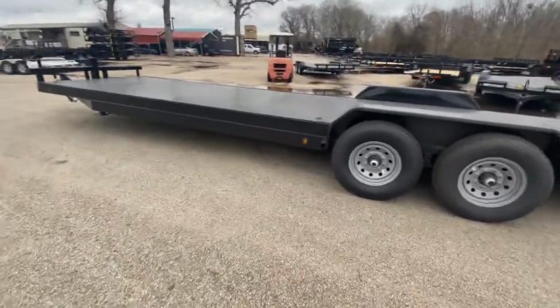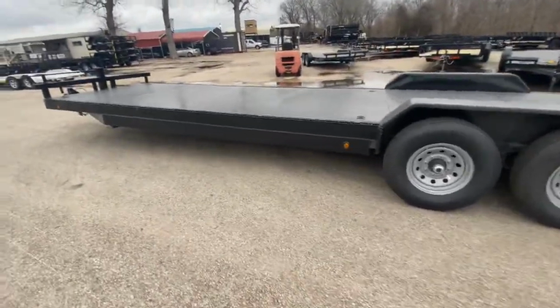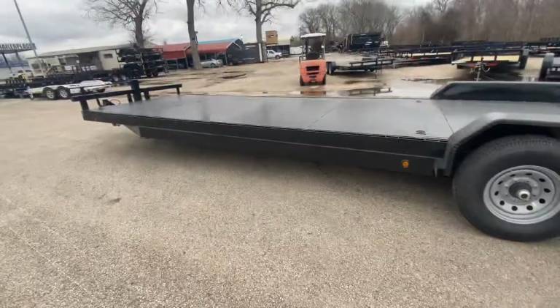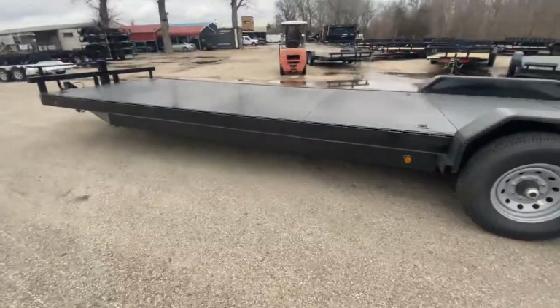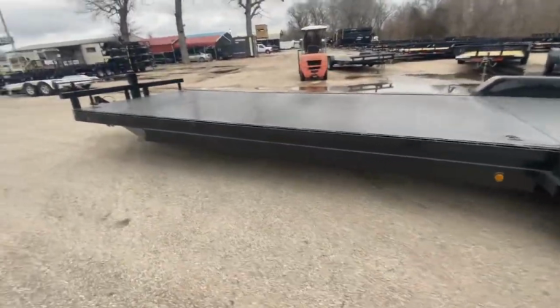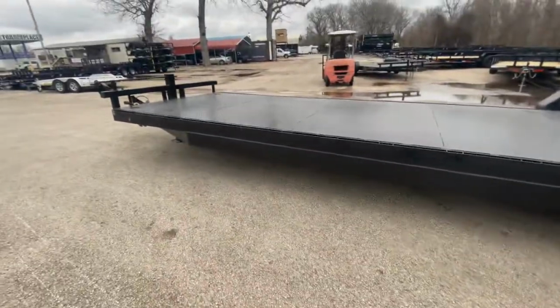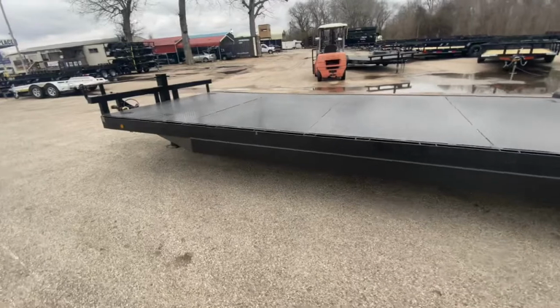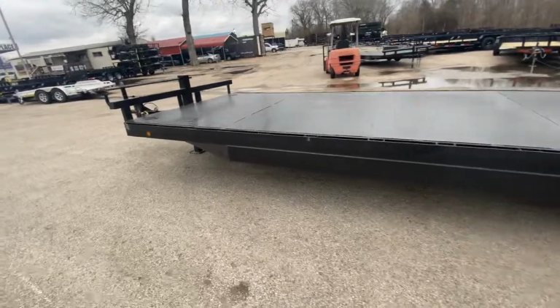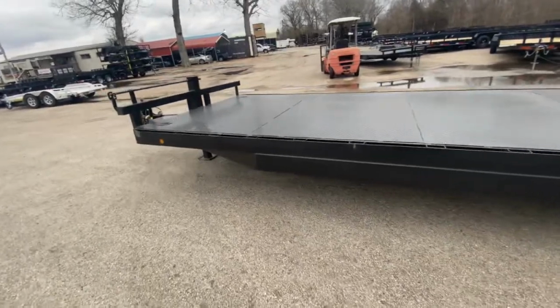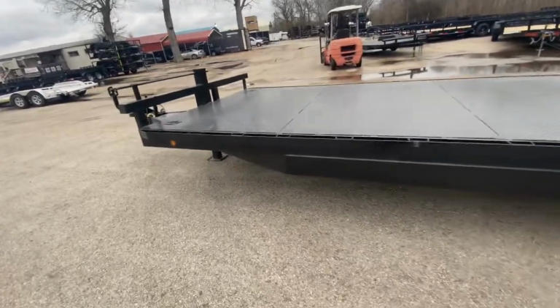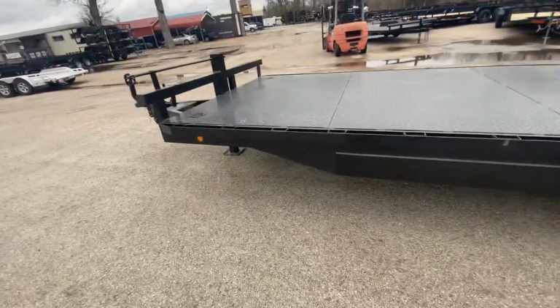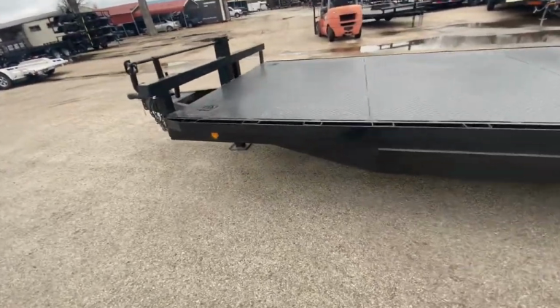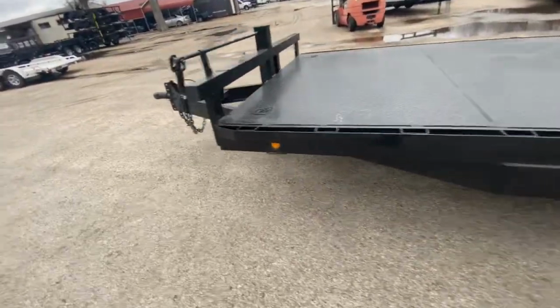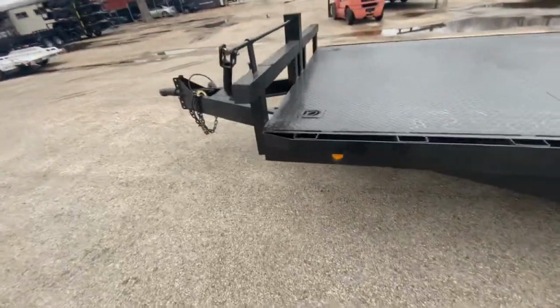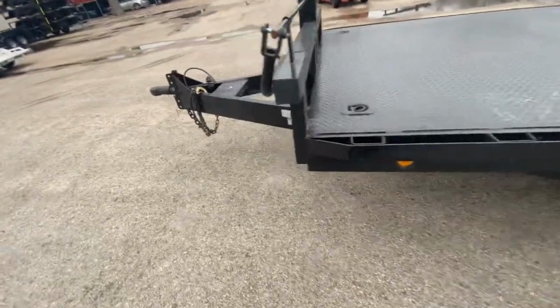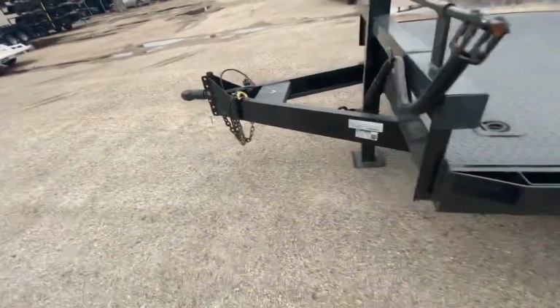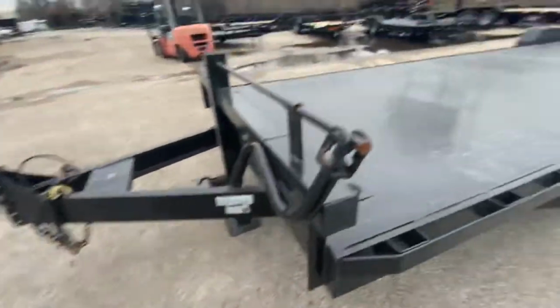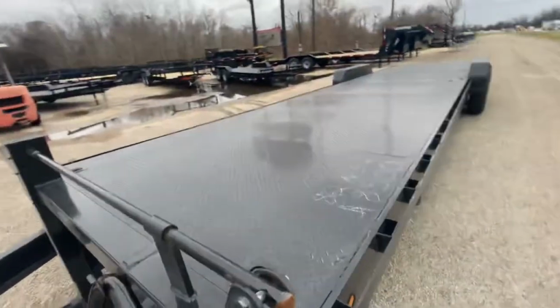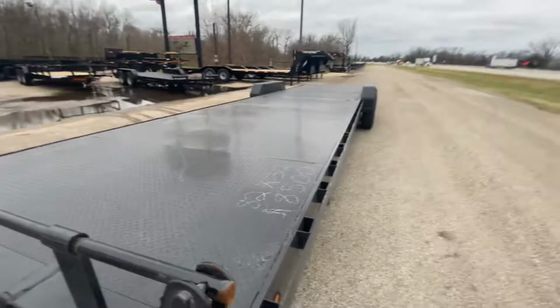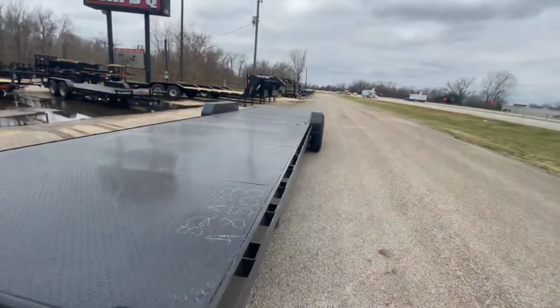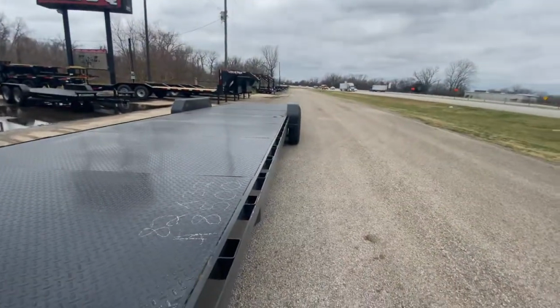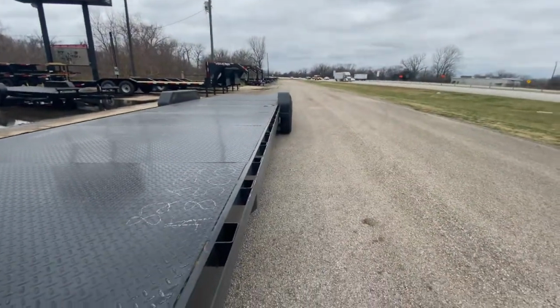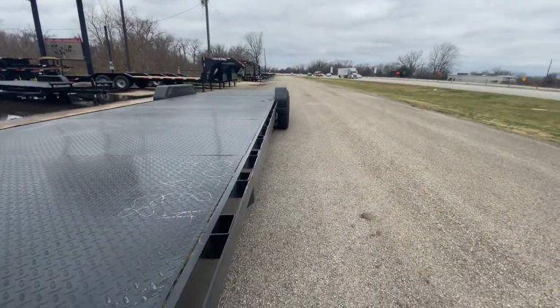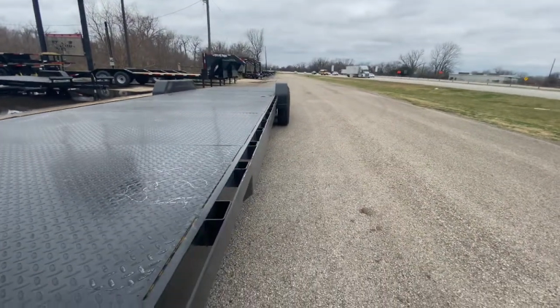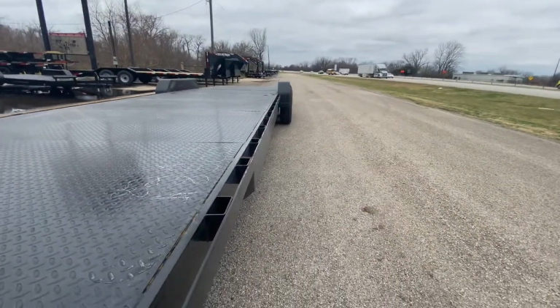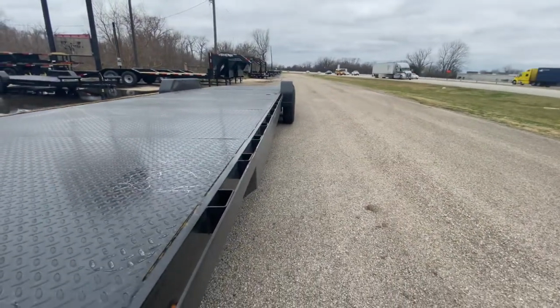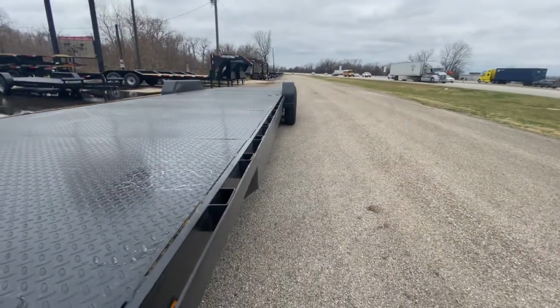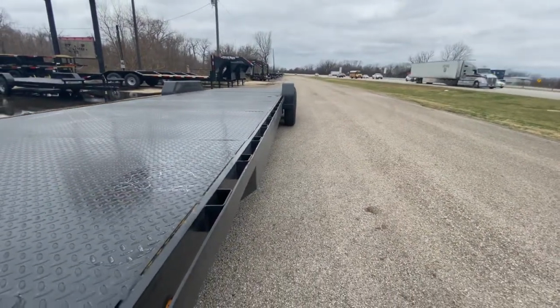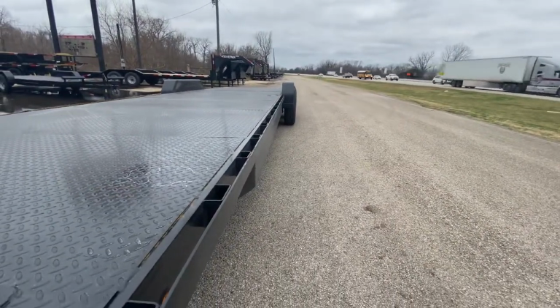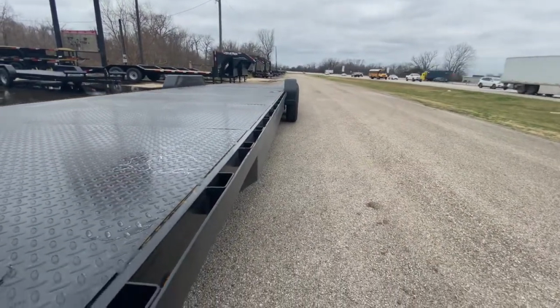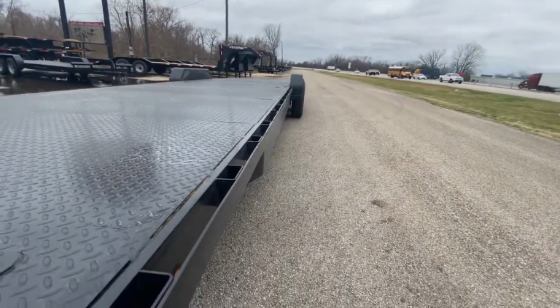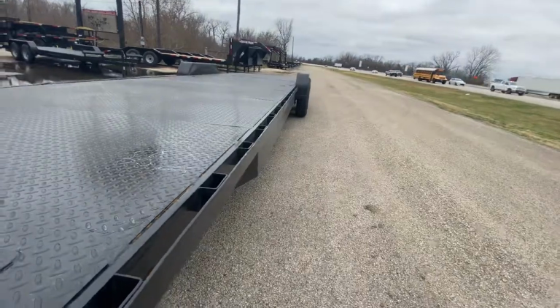It's a beautiful looking unit. Whether you want to haul one, two, or three cars, this trailer here can get it done for you. The carry capacity on this trailer is gonna be about 2,800 pounds.